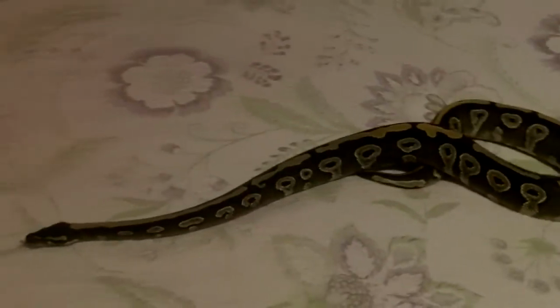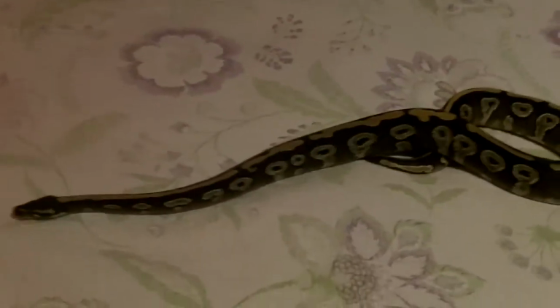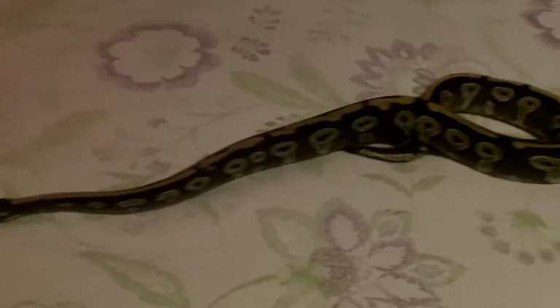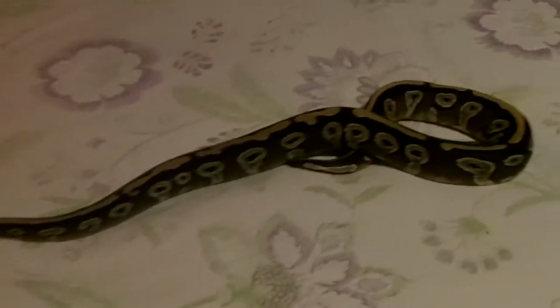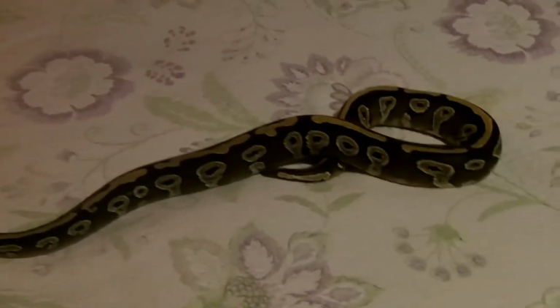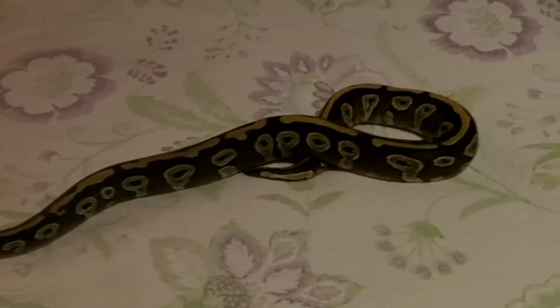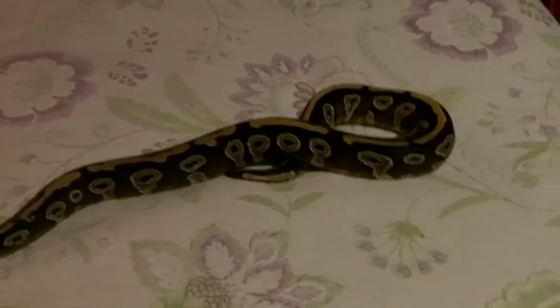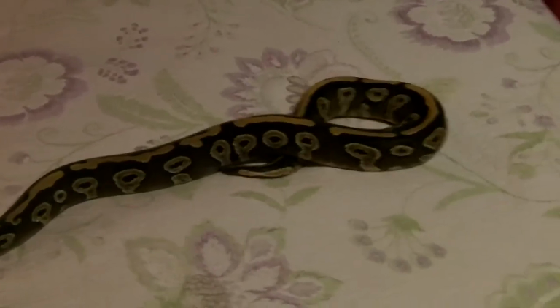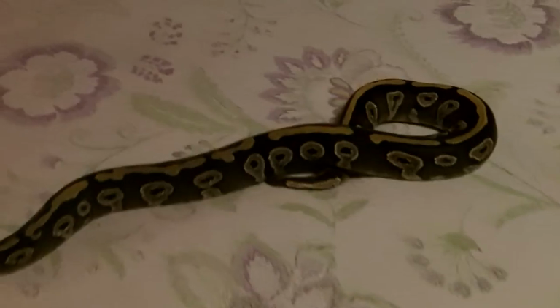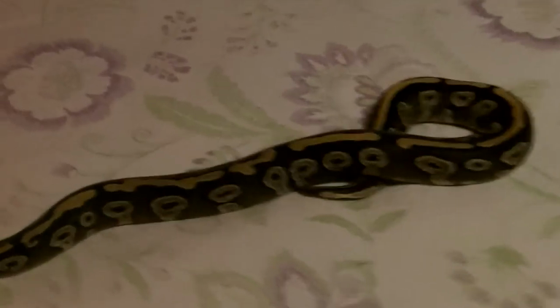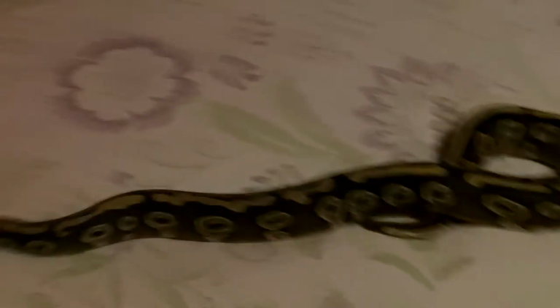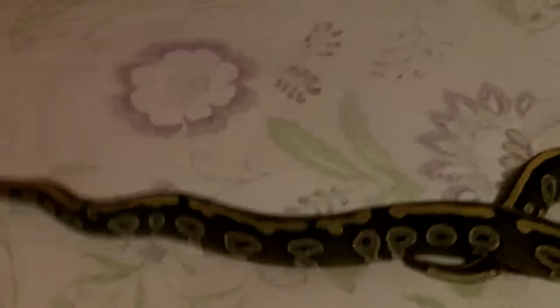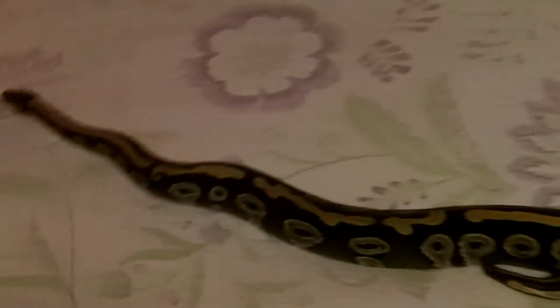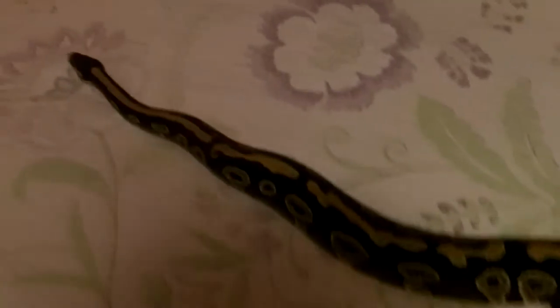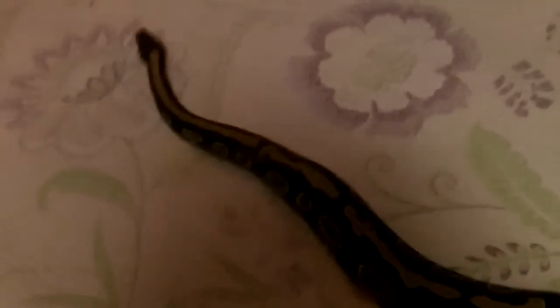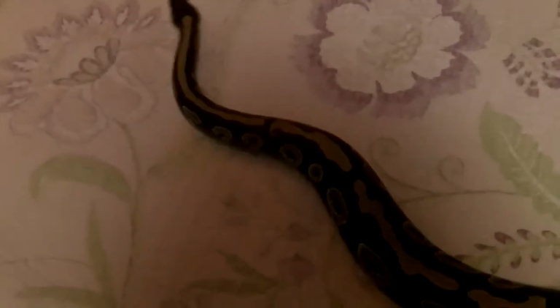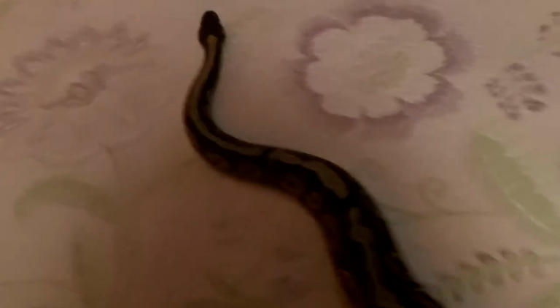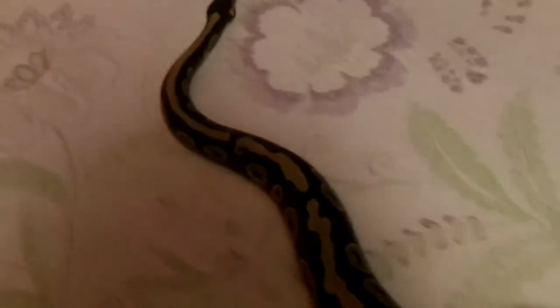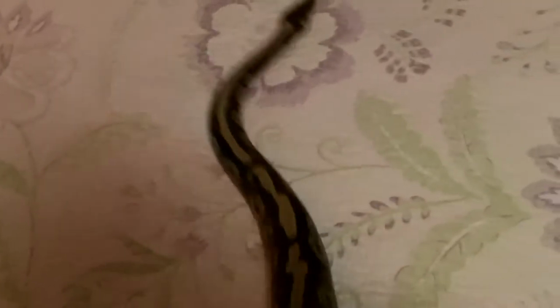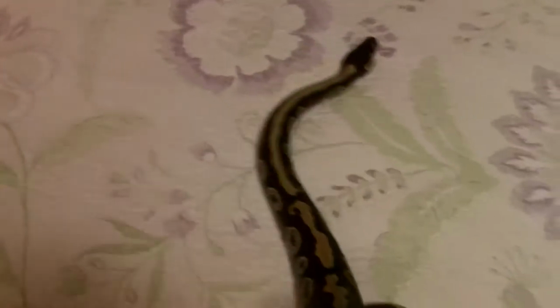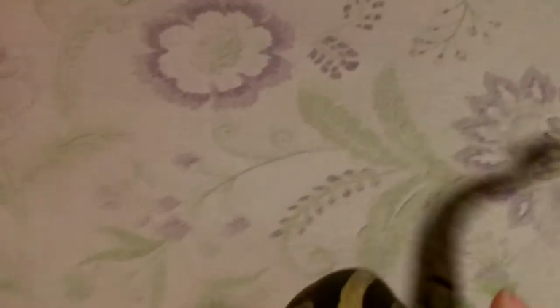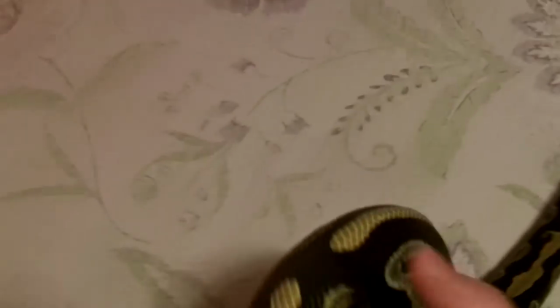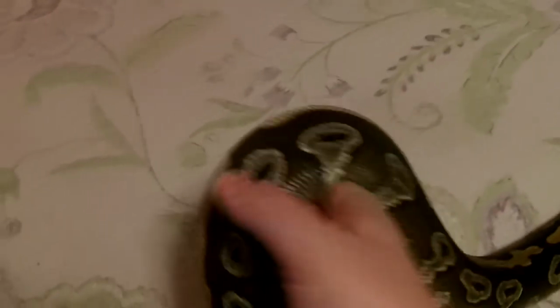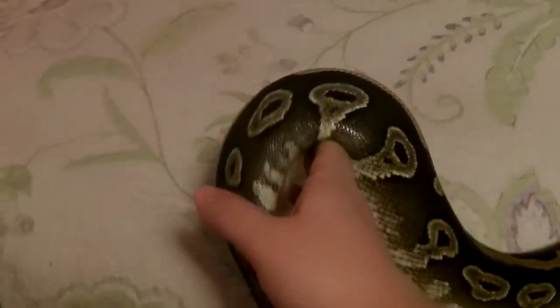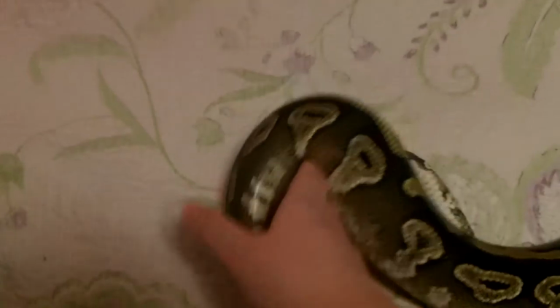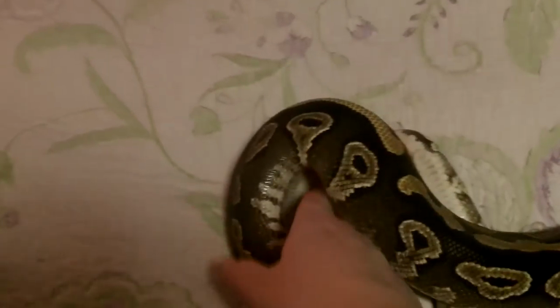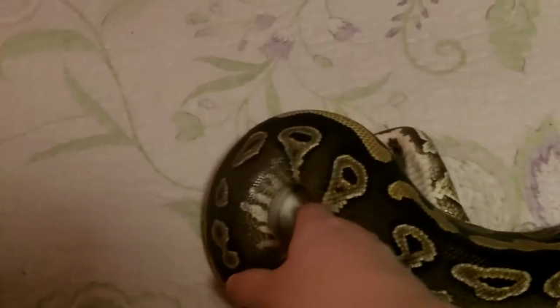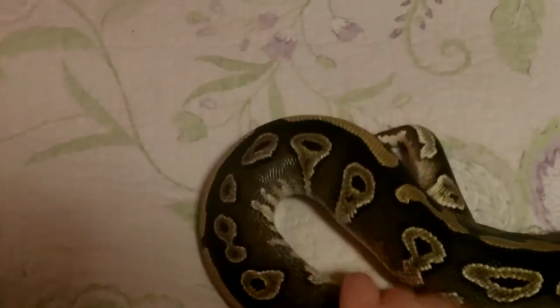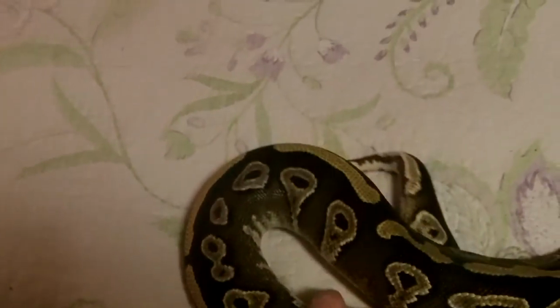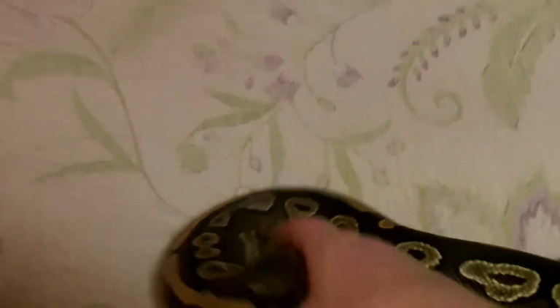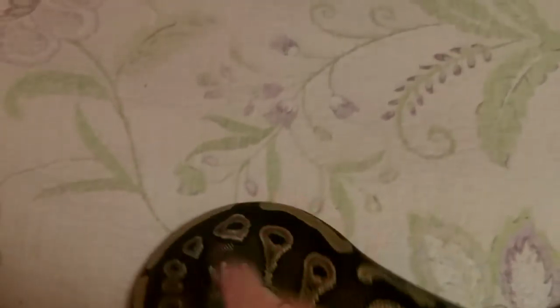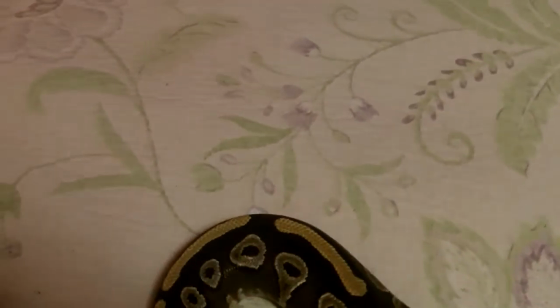She's still got a lot of pattern, but I've not seen another Mojave like her in all the shows I've been at. She's just a pretty, pretty girl.